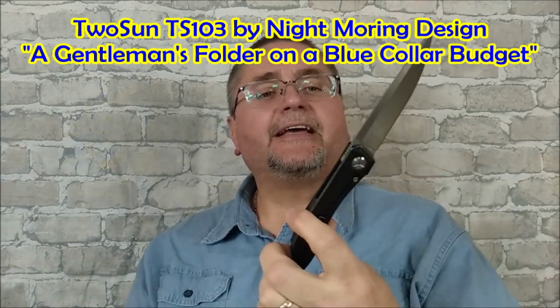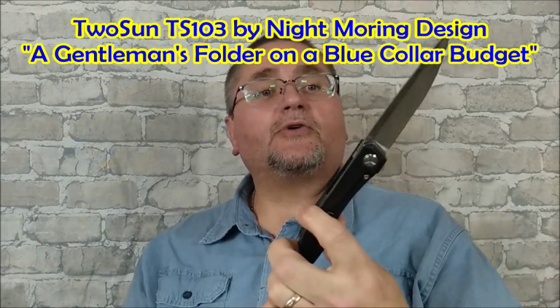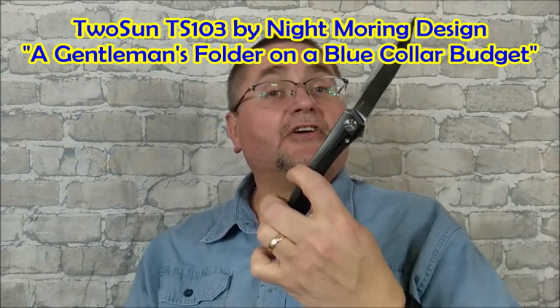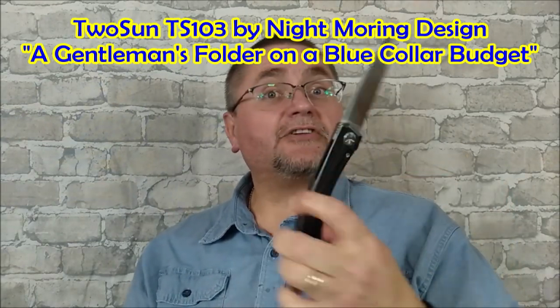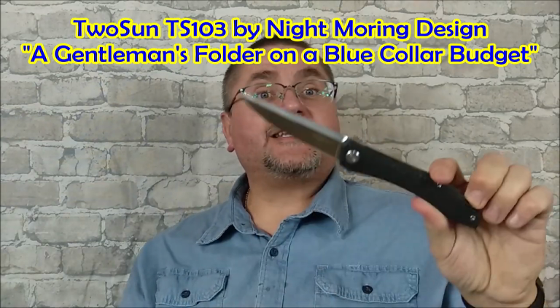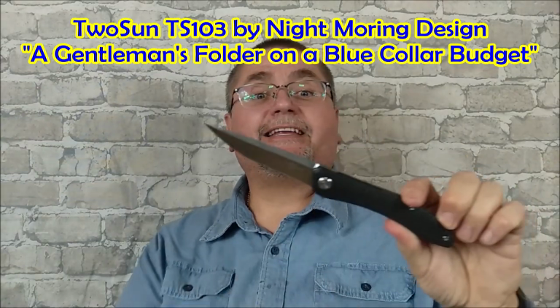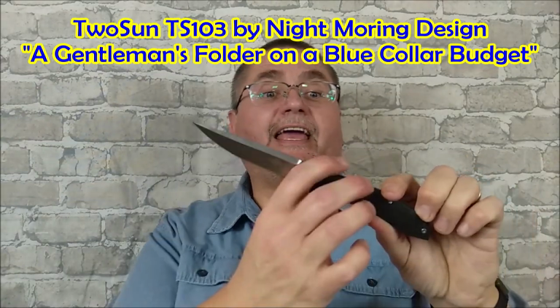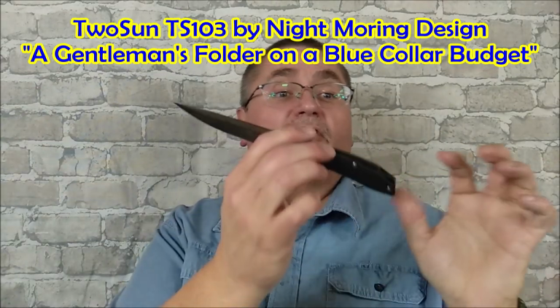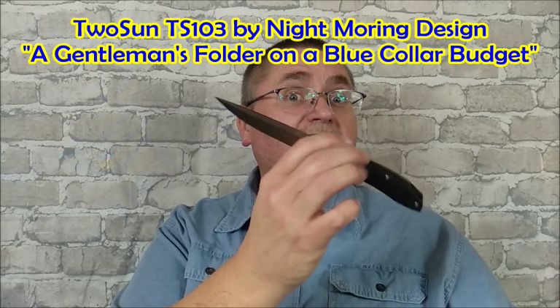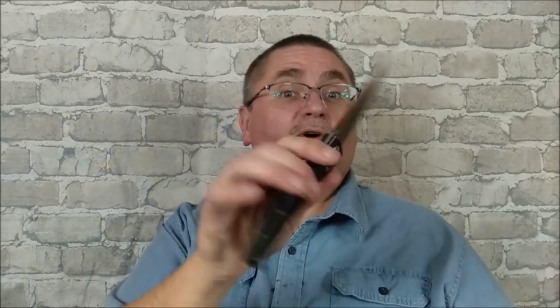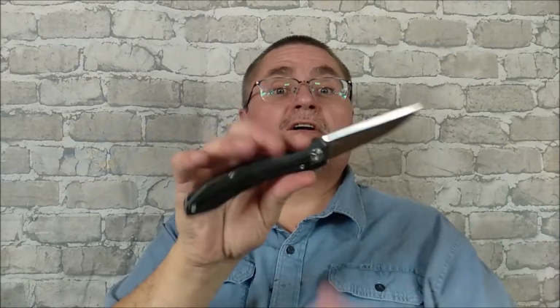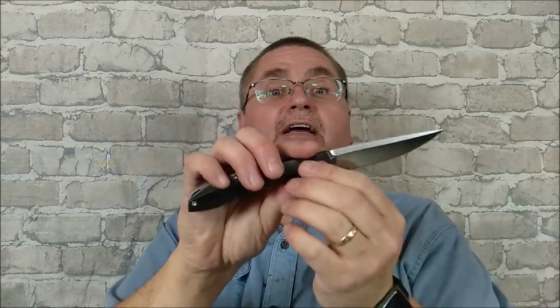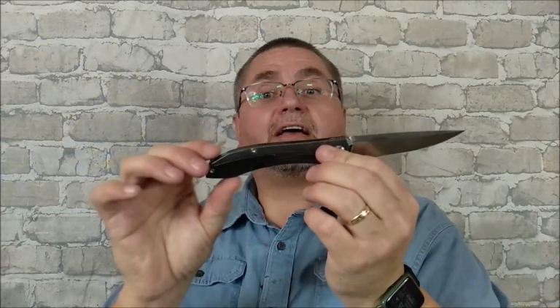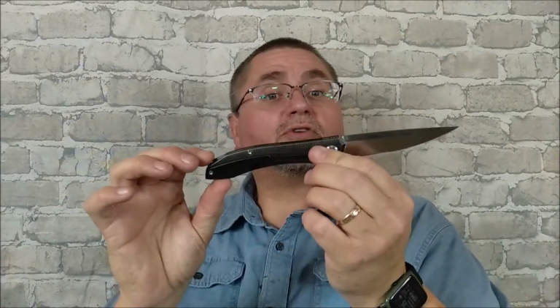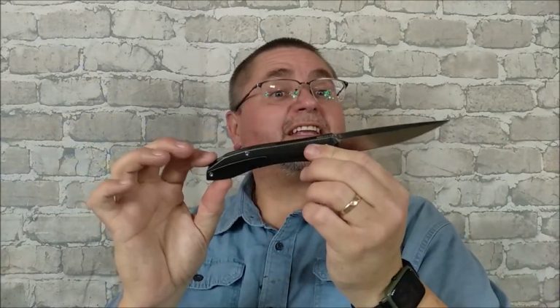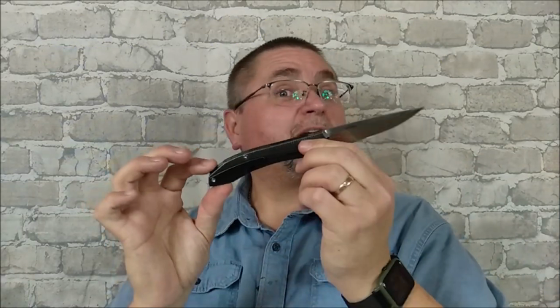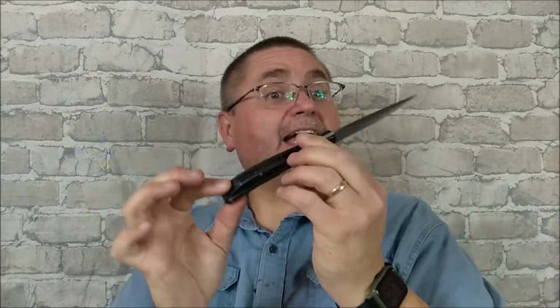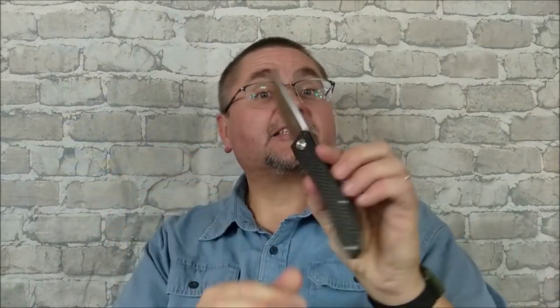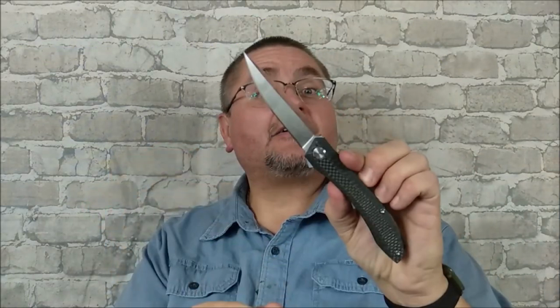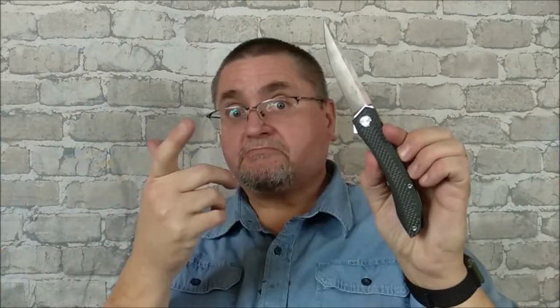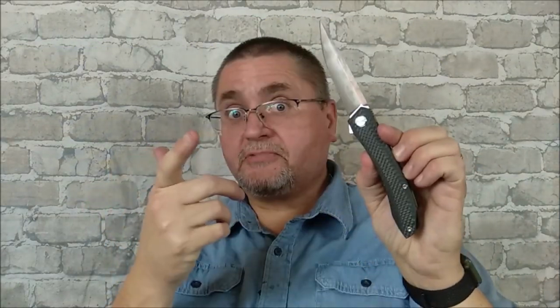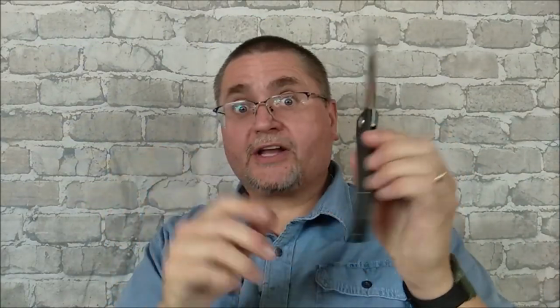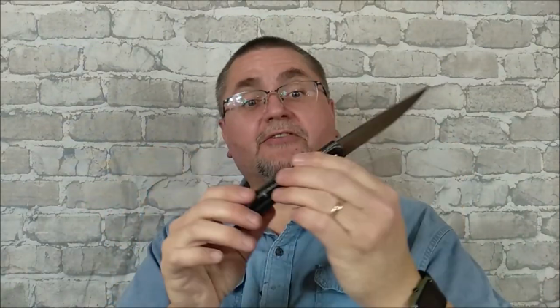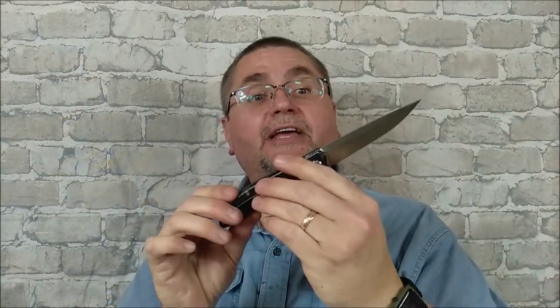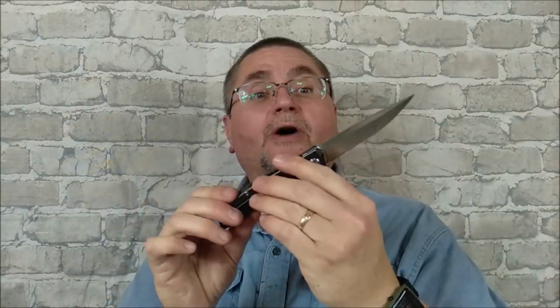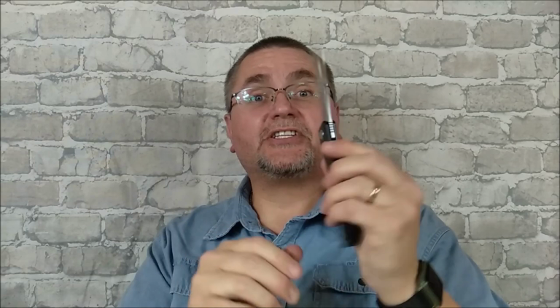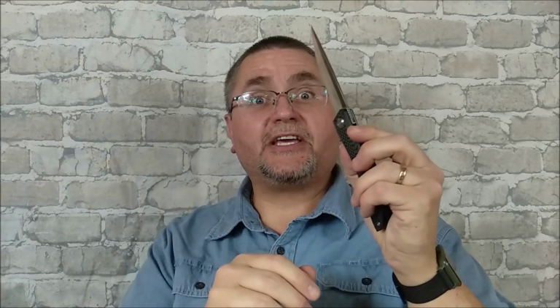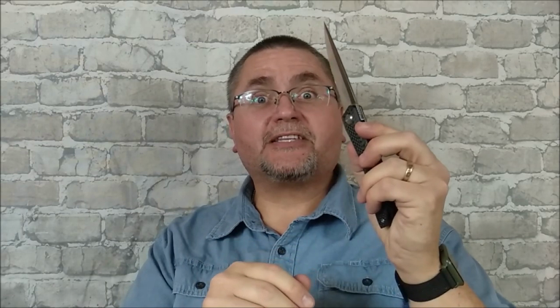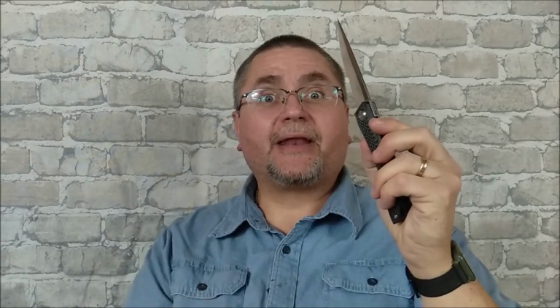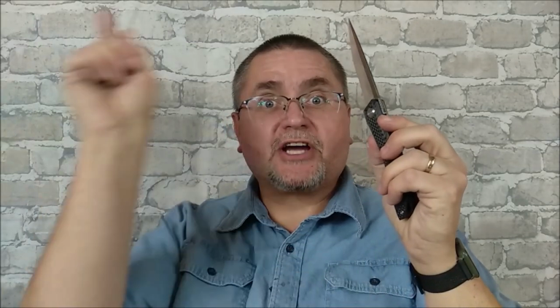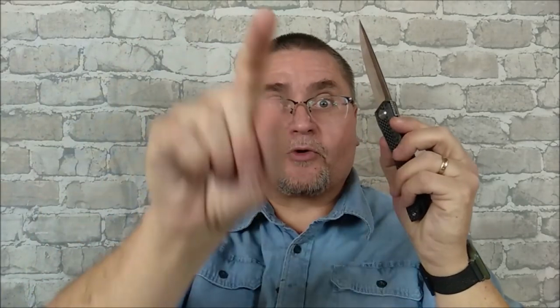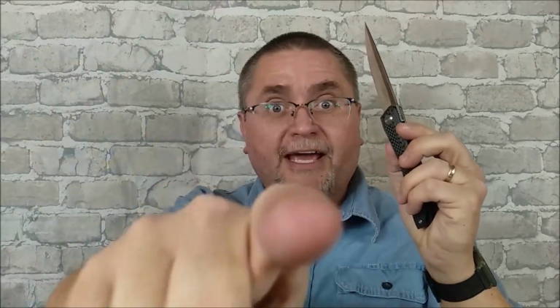So if you're interested in a full-size folder, sort of in a gentleman kind of style, you want to stick around and watch this video. It's coming at you right now.